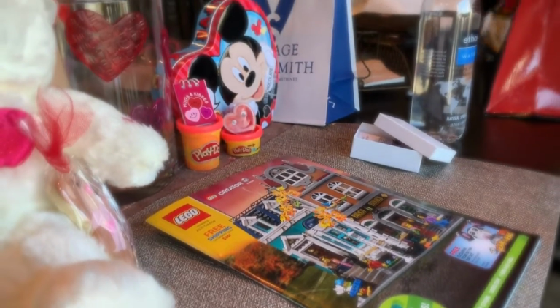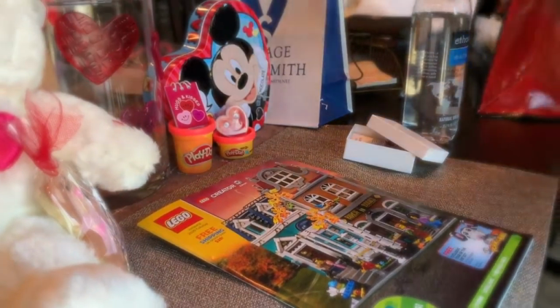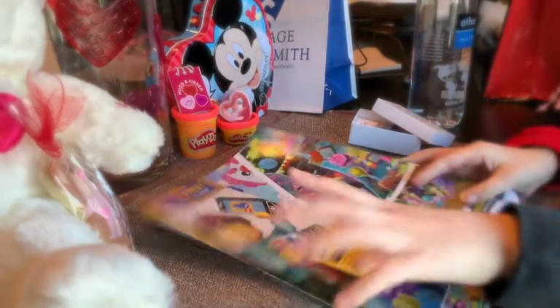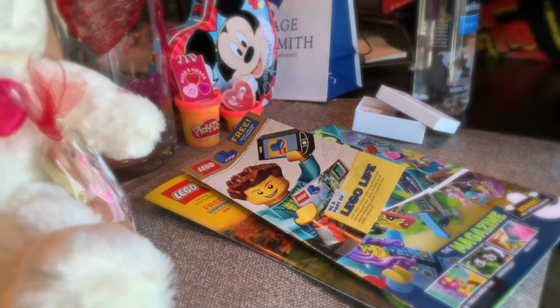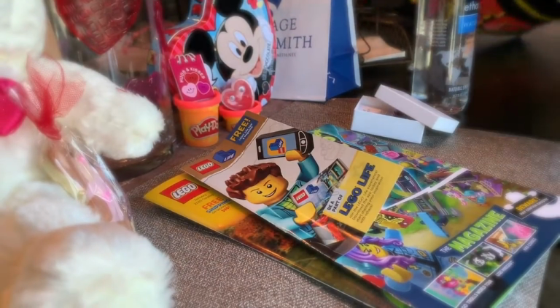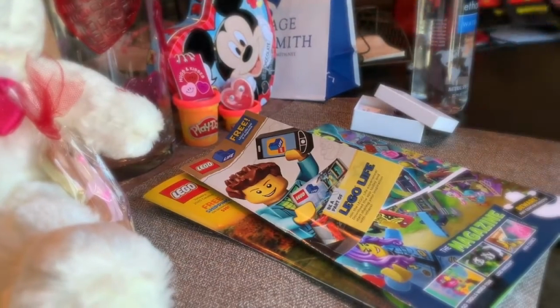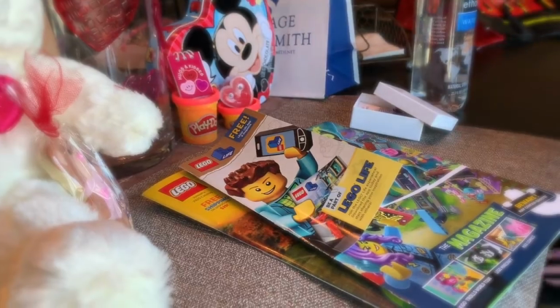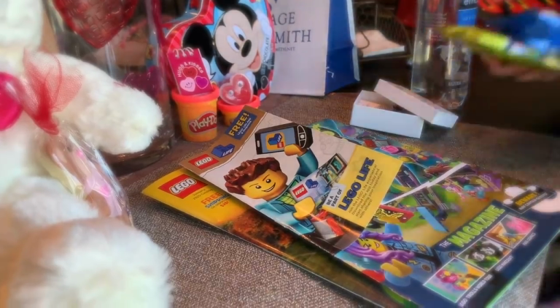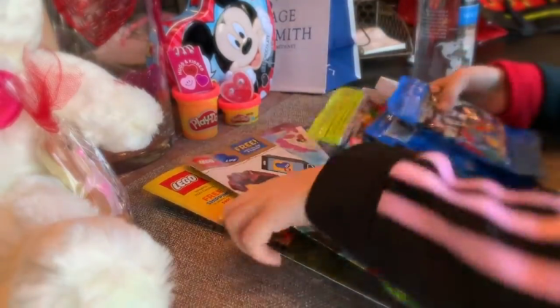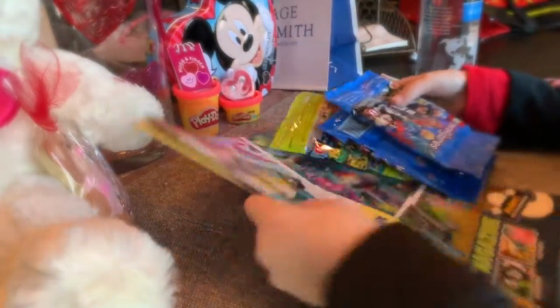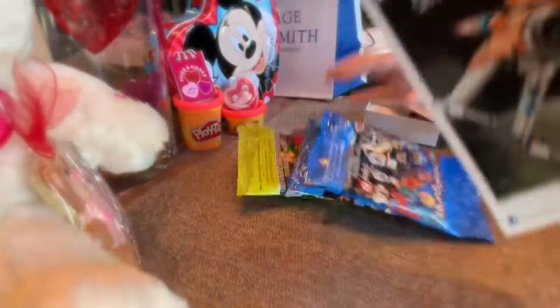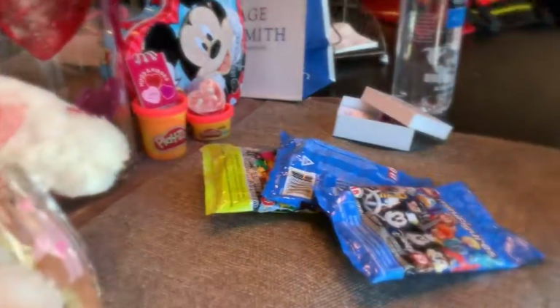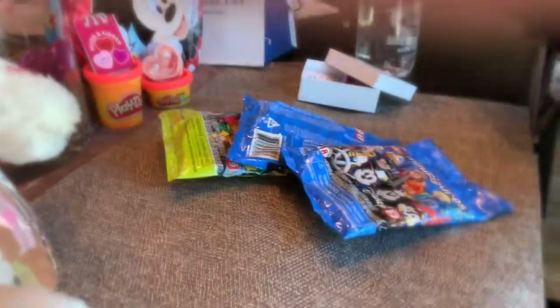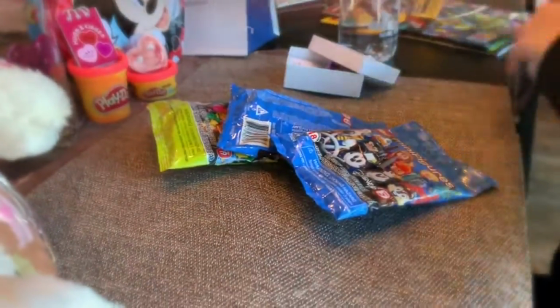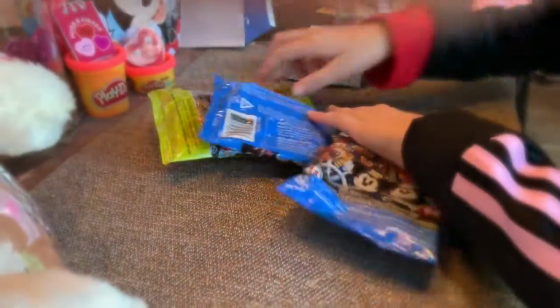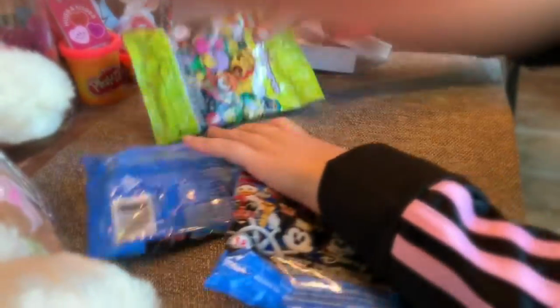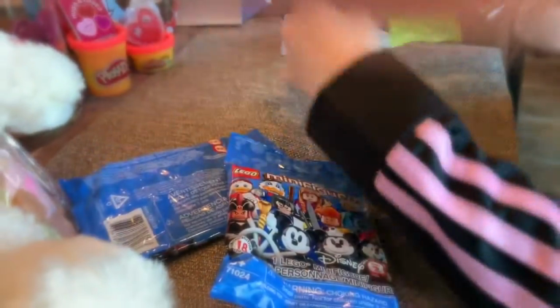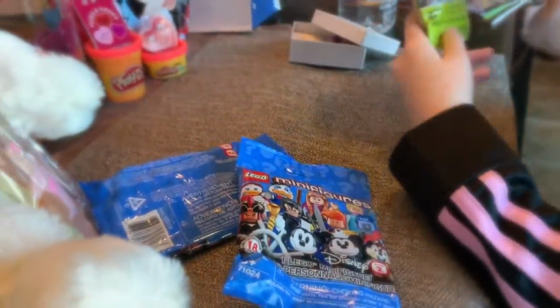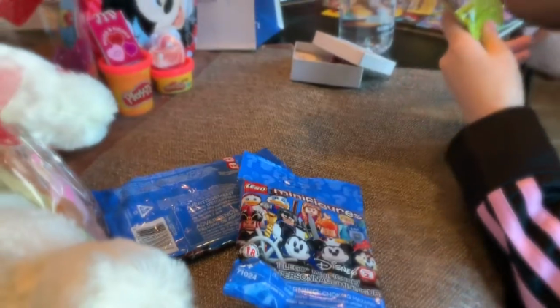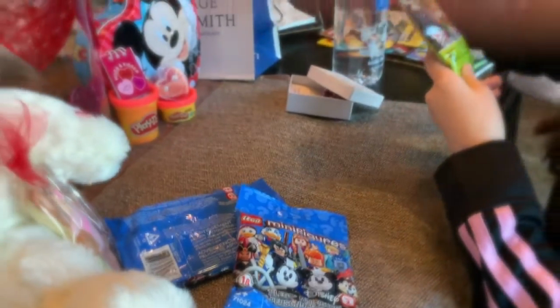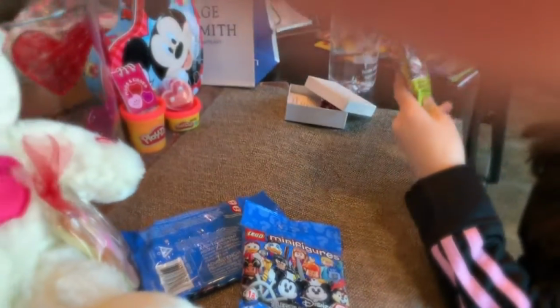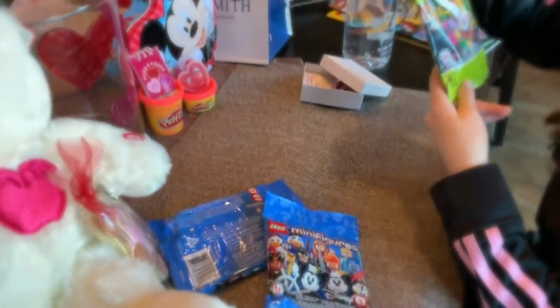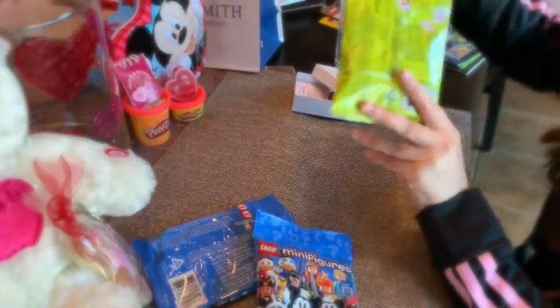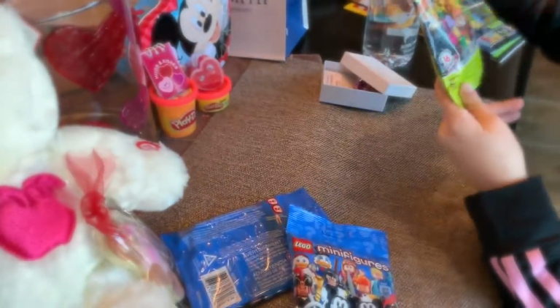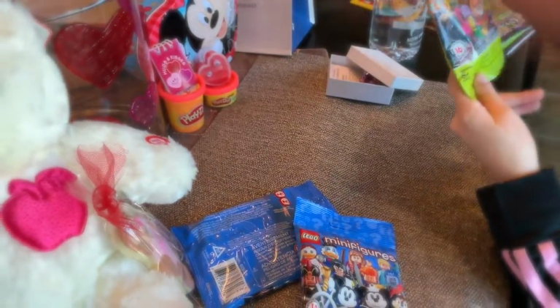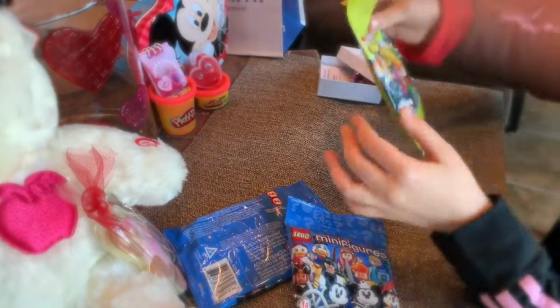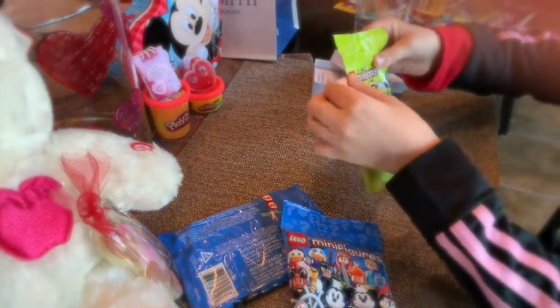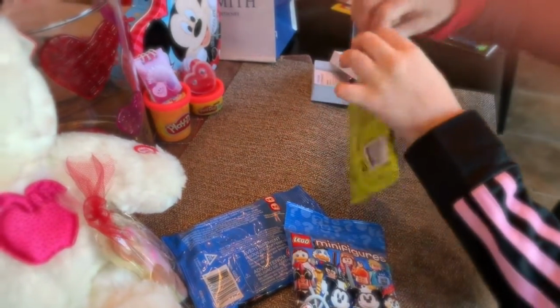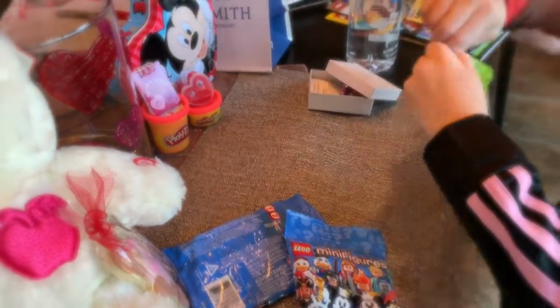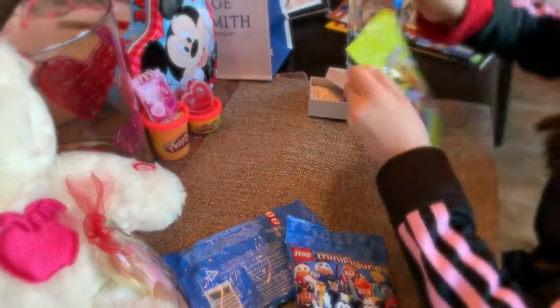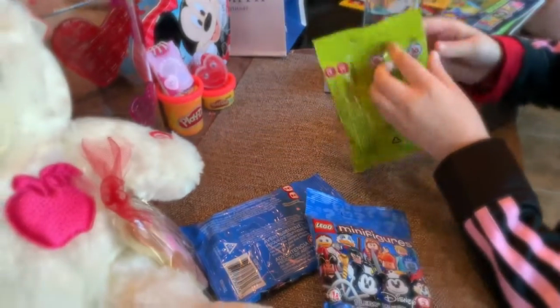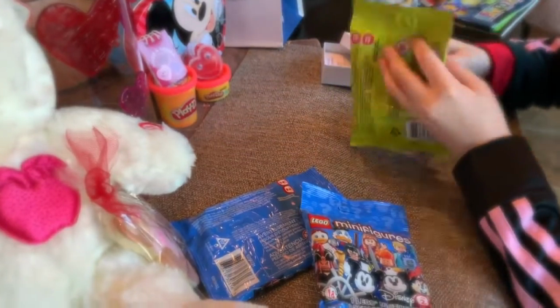I got three blind bags, so we're going to start with the green one. This one is Series 19, so I hope it's one I don't have already.